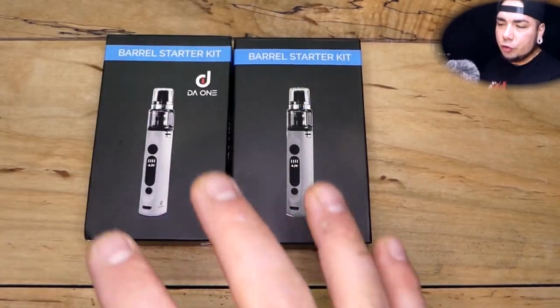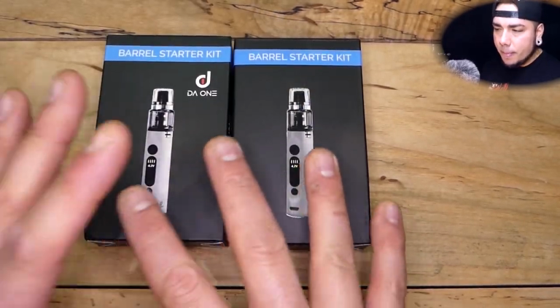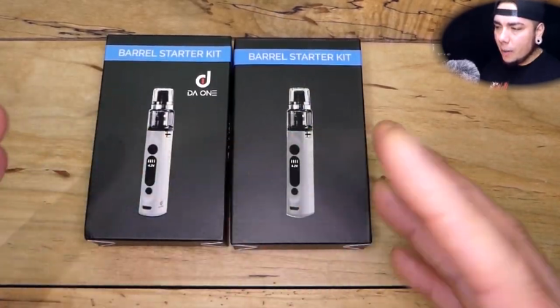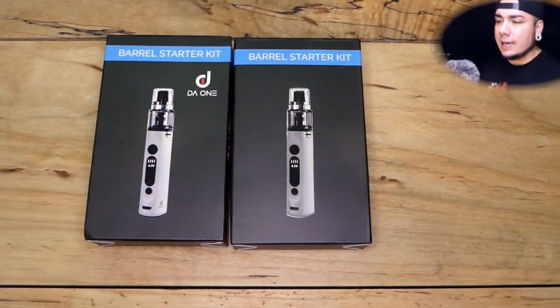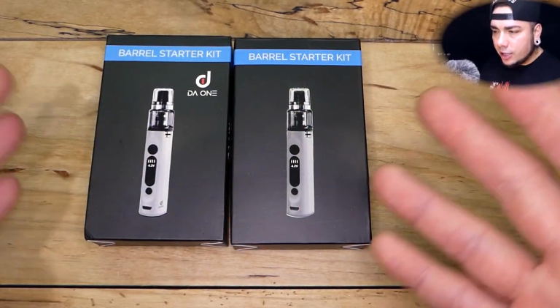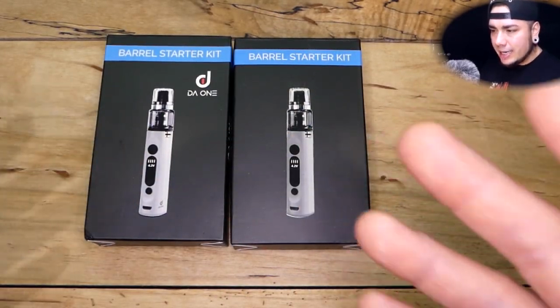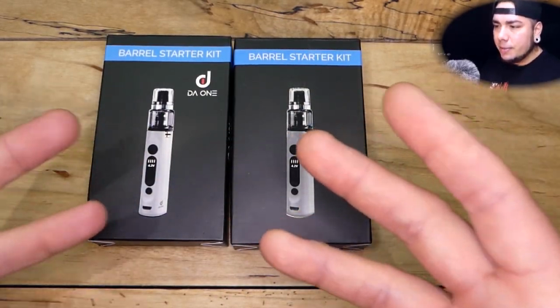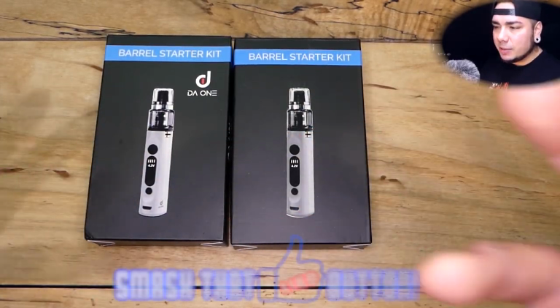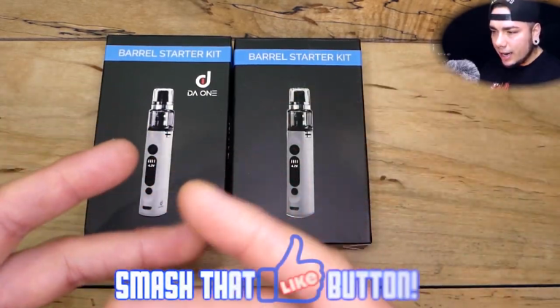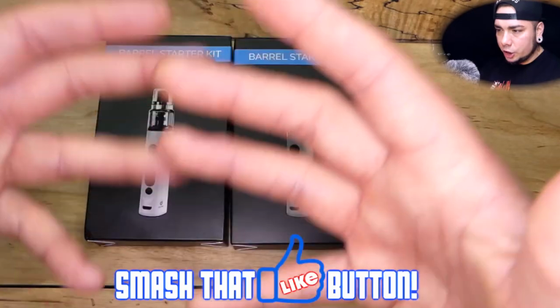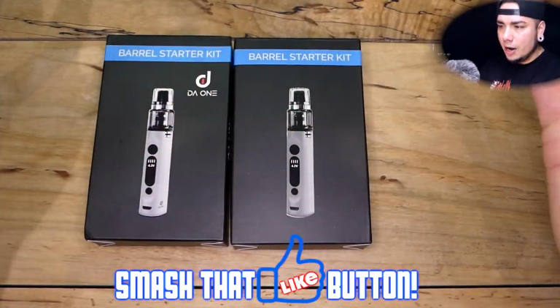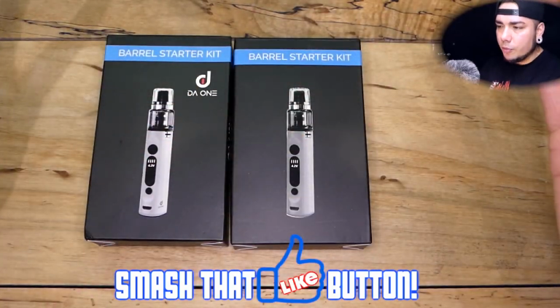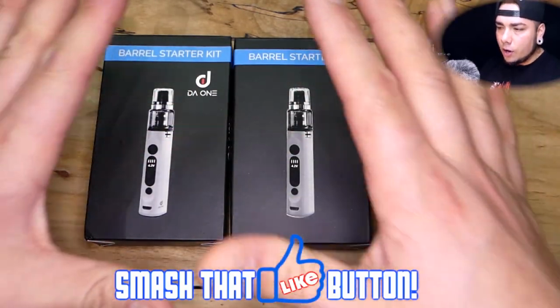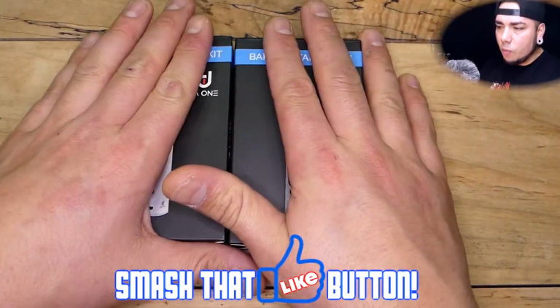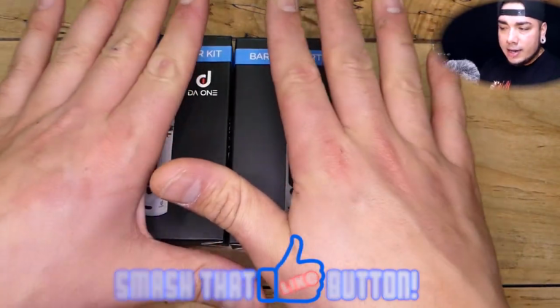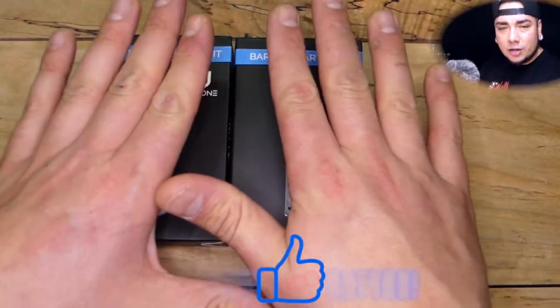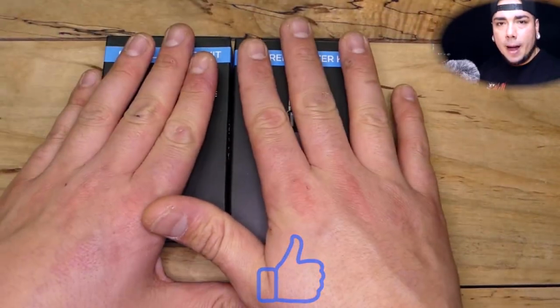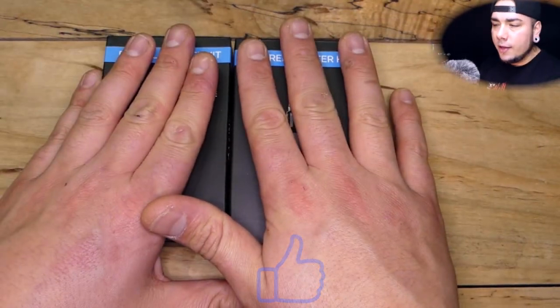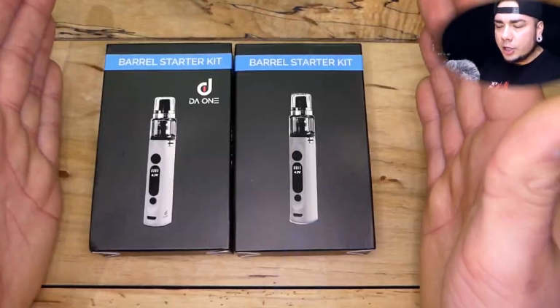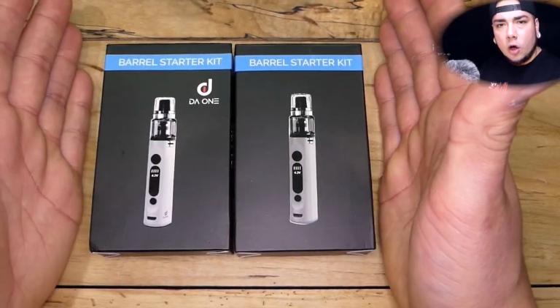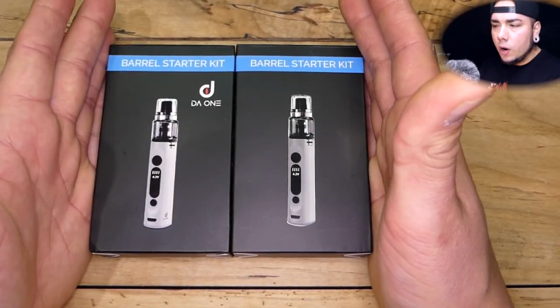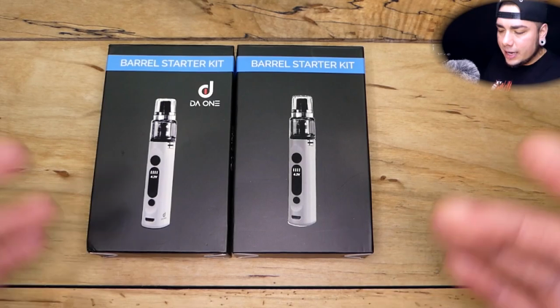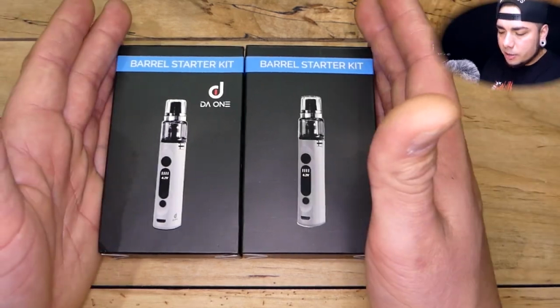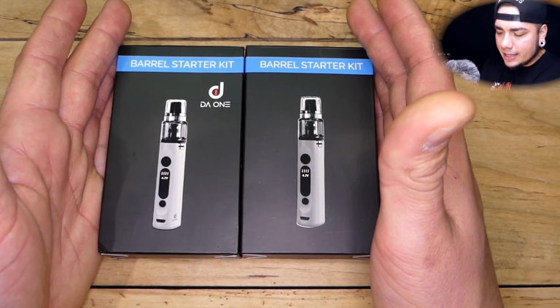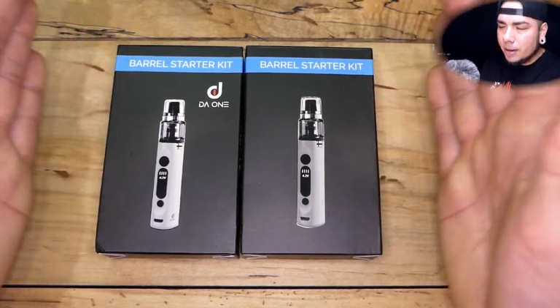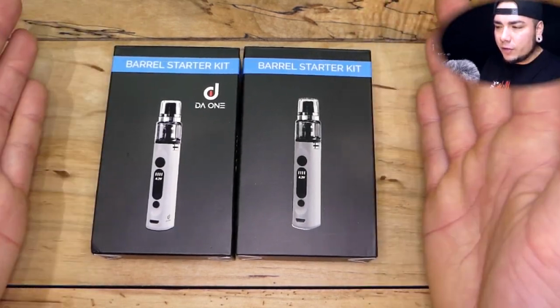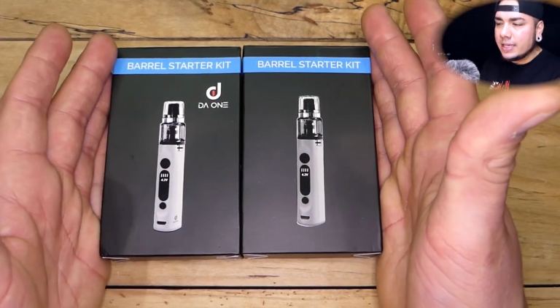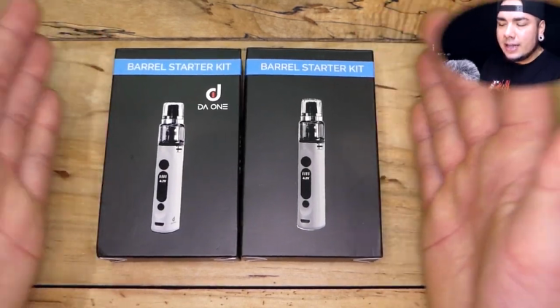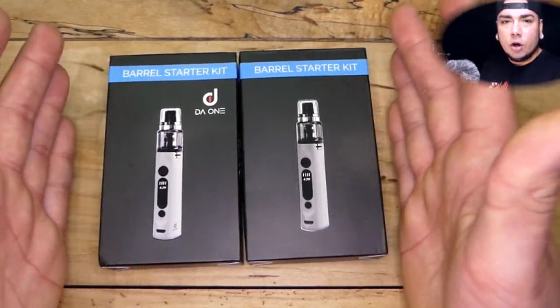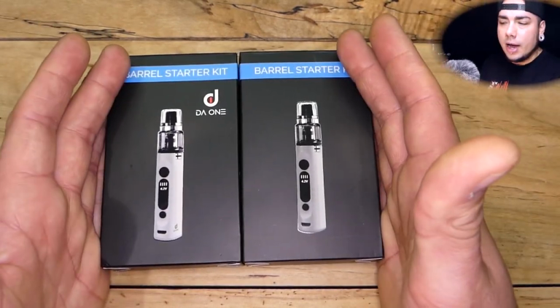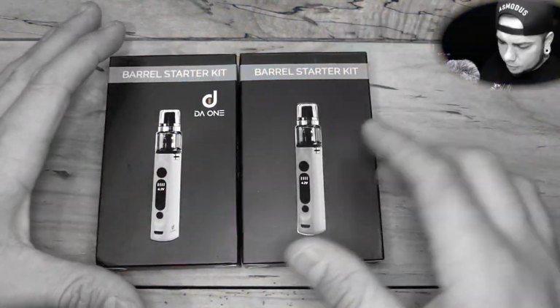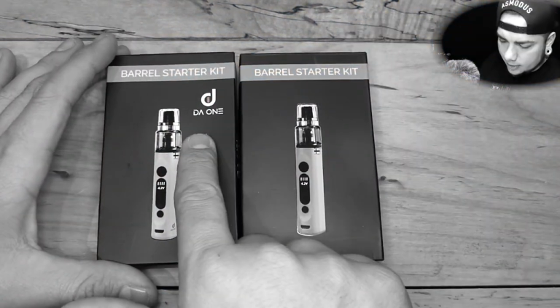Then I tried the Barrel and I was like, this thing needs to be out everywhere. I don't understand why these are not more popular than they are. In terms of an all-in-one, you can get close to being as good, but not for the price that these guys are offered at.